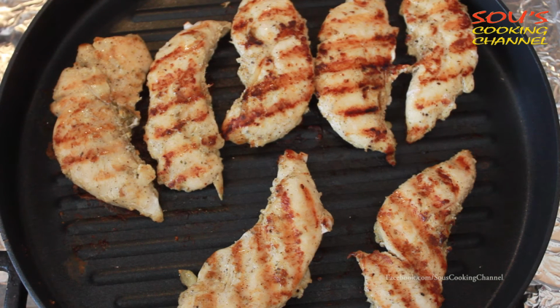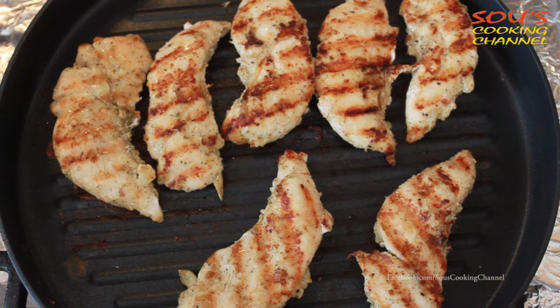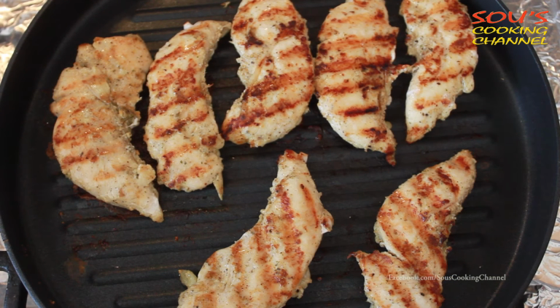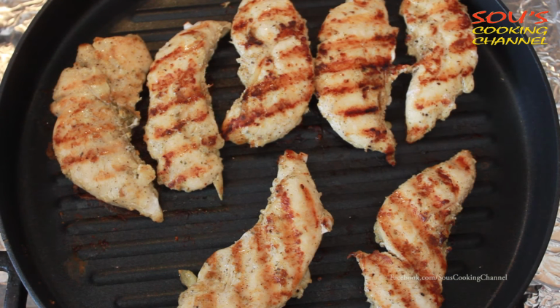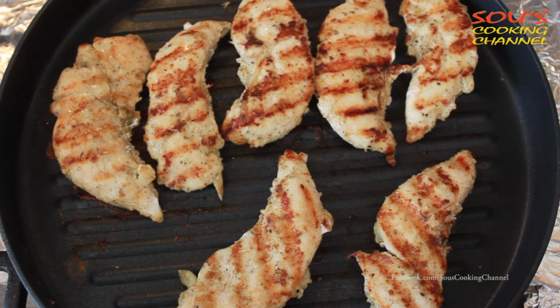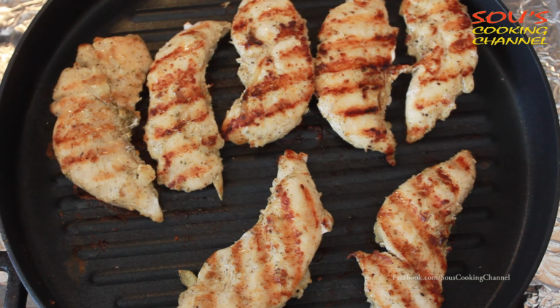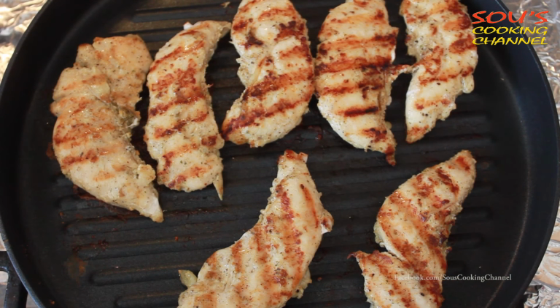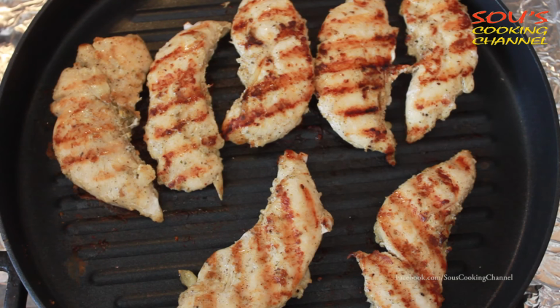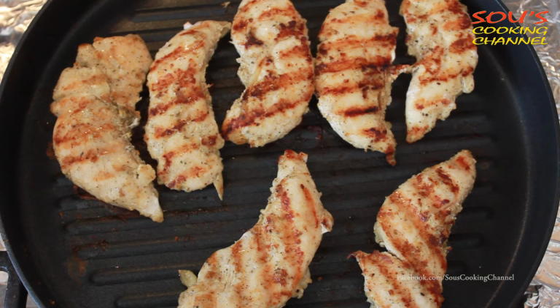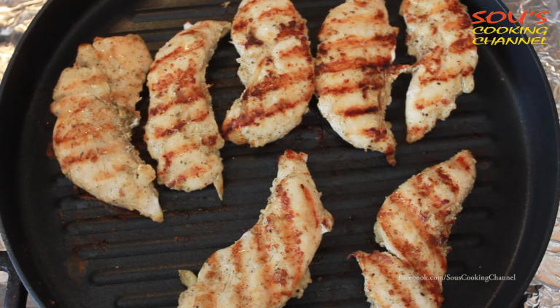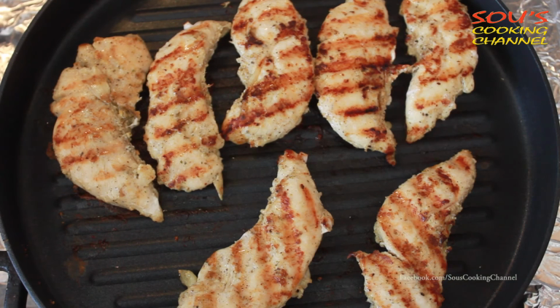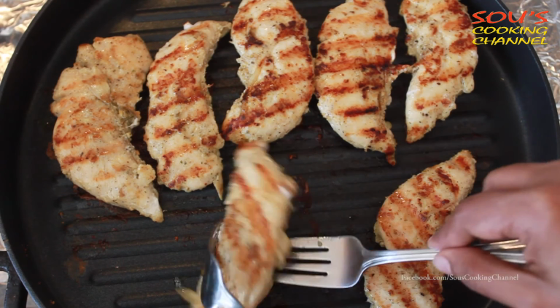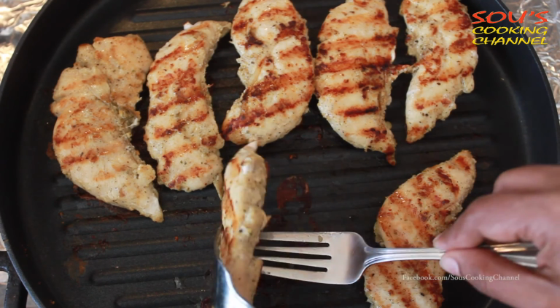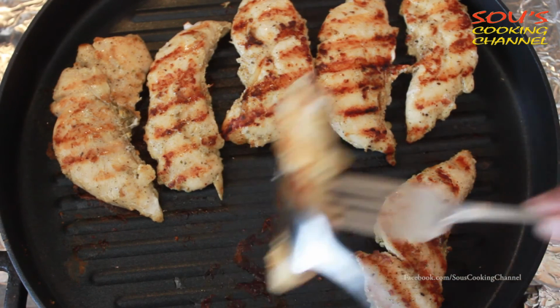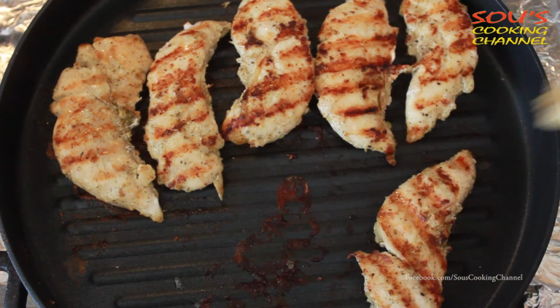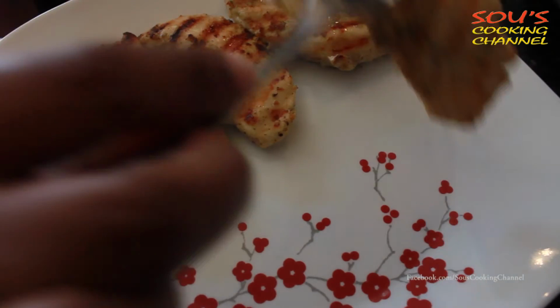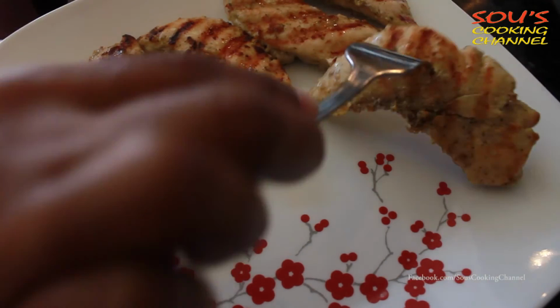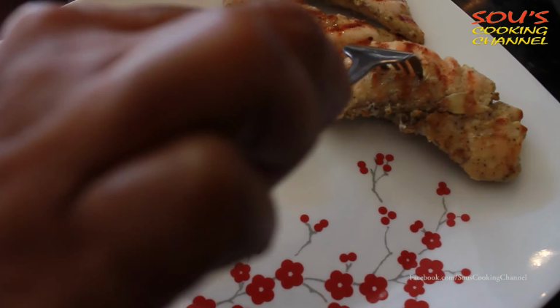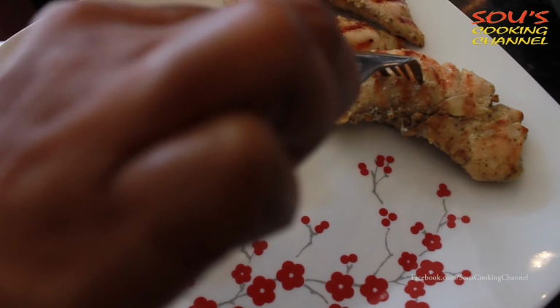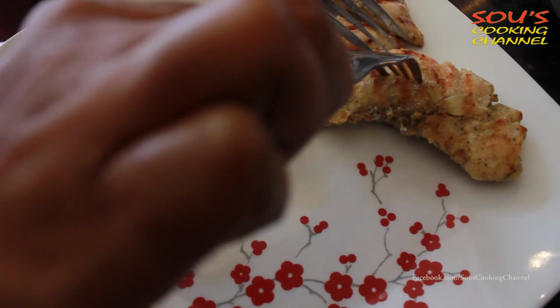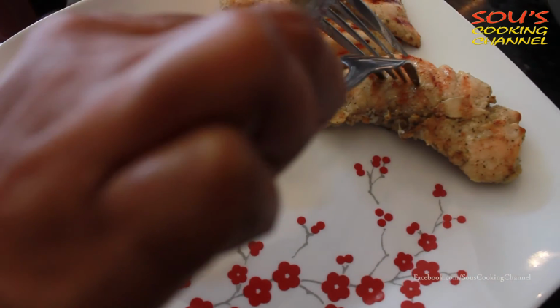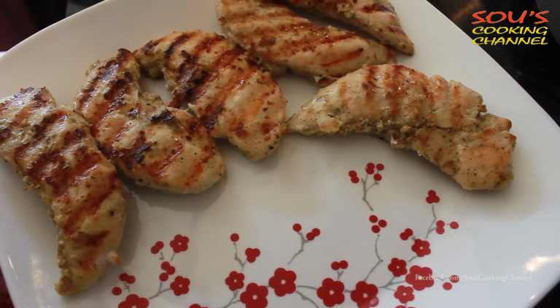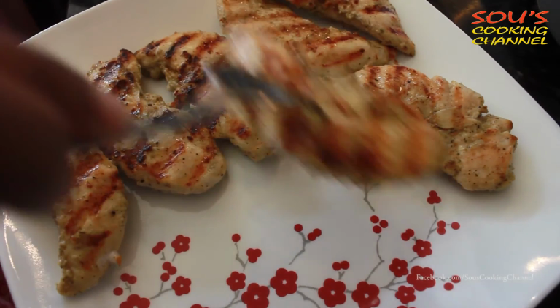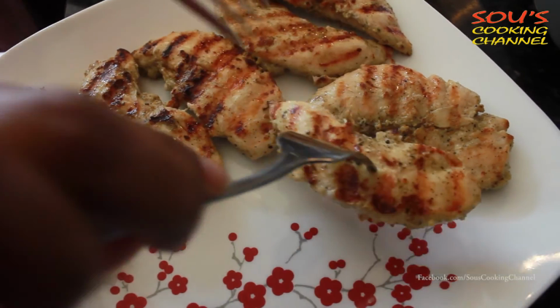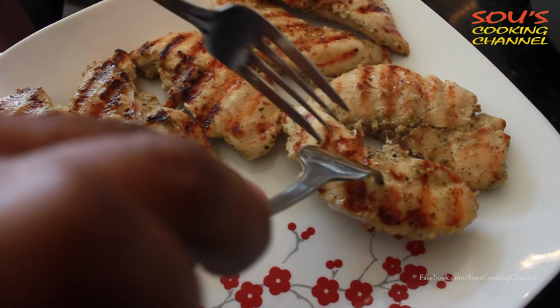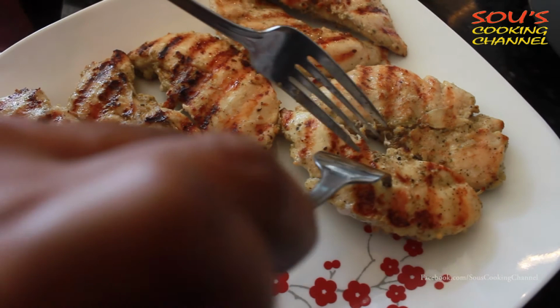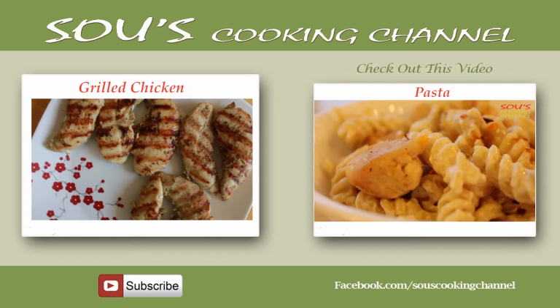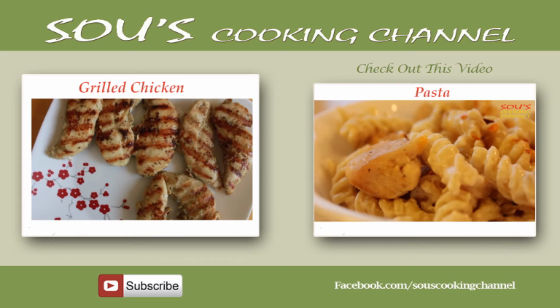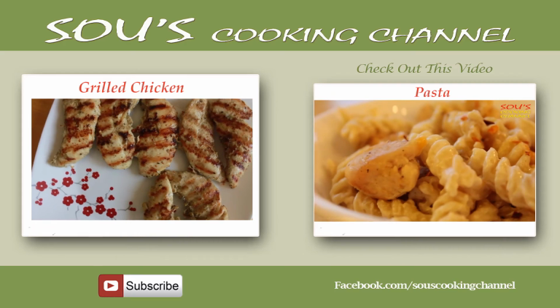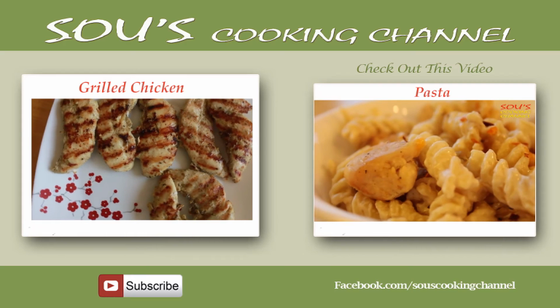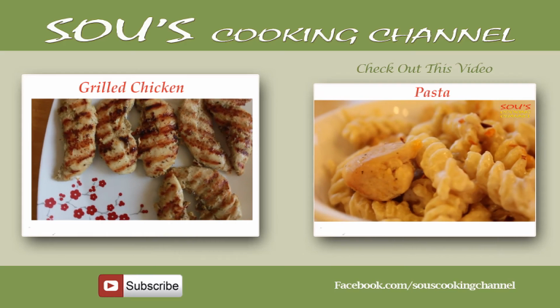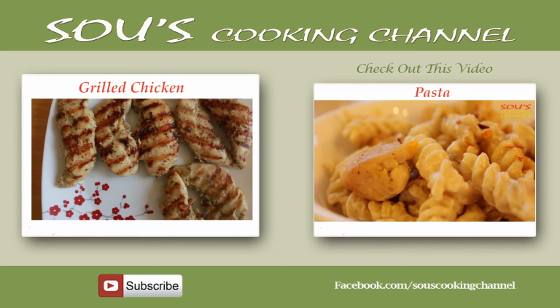If you want cheese, you can put cheese on top of the chicken. Now the grilled chicken is ready to serve. Thanks for watching — please subscribe and share. Thank you!